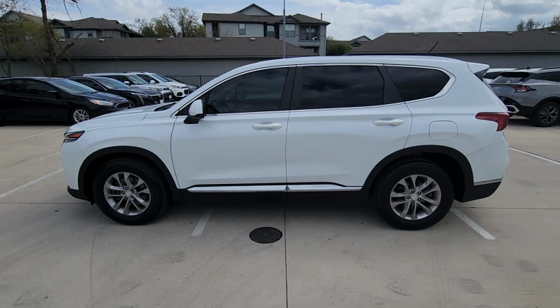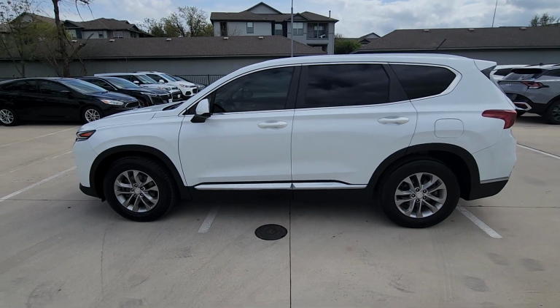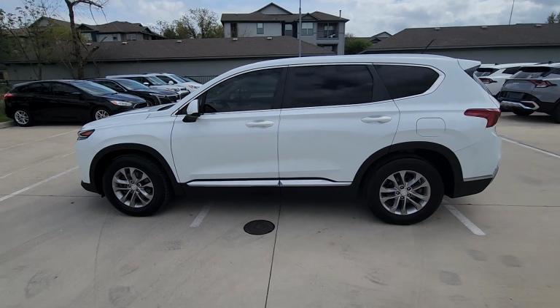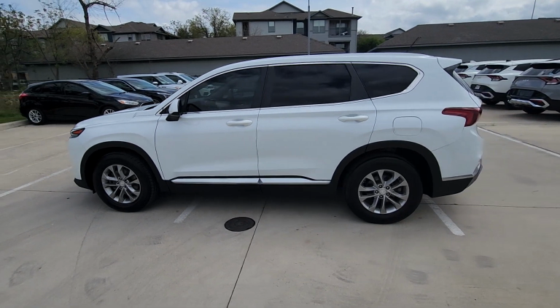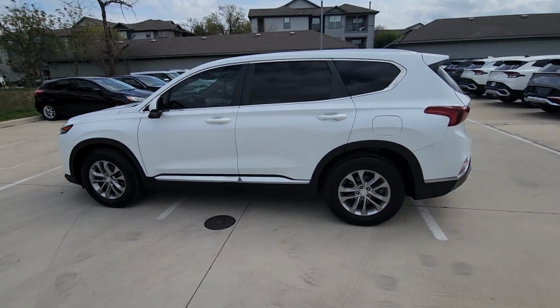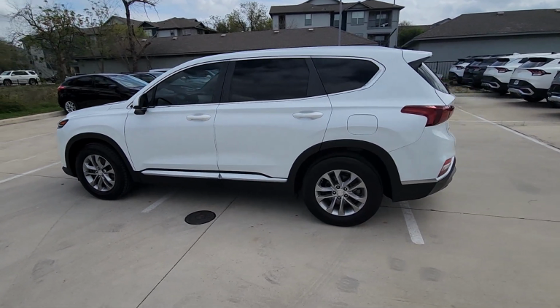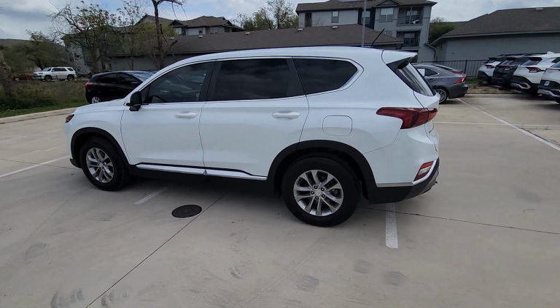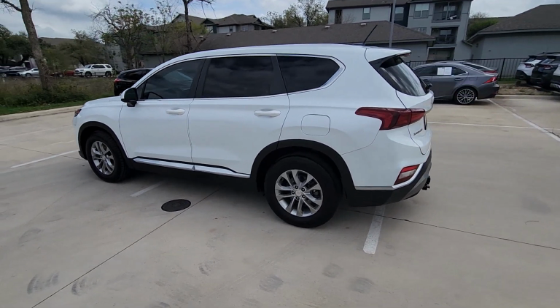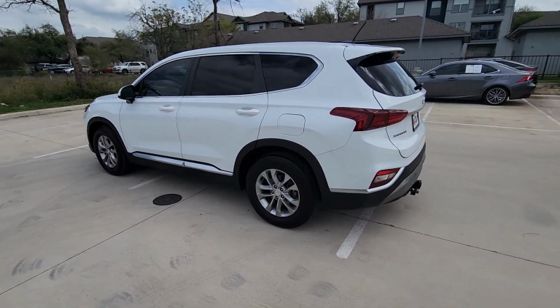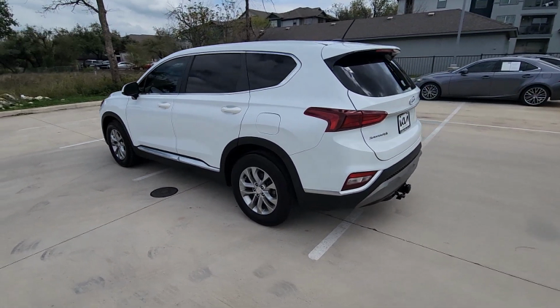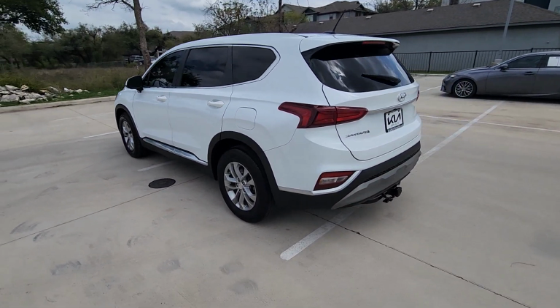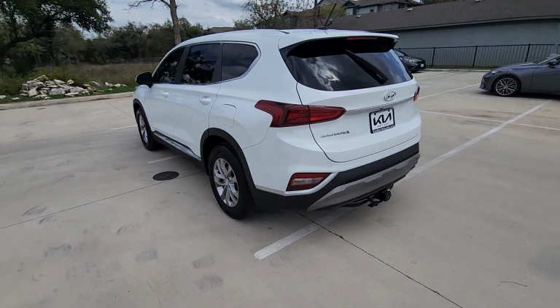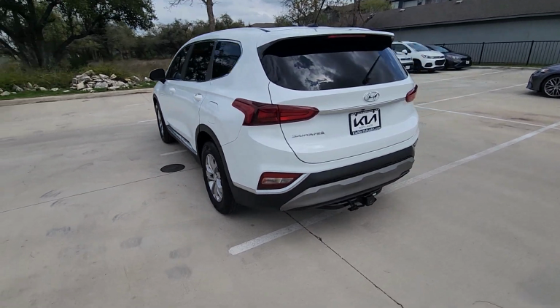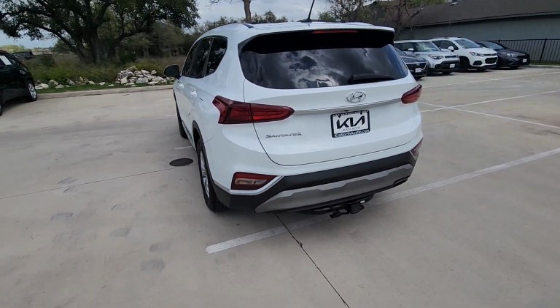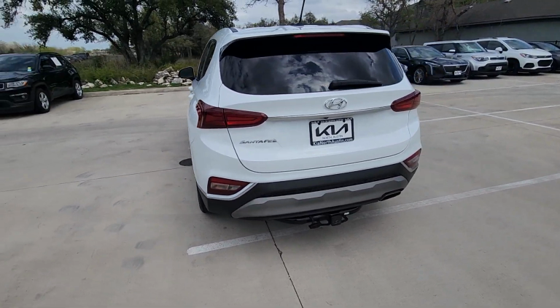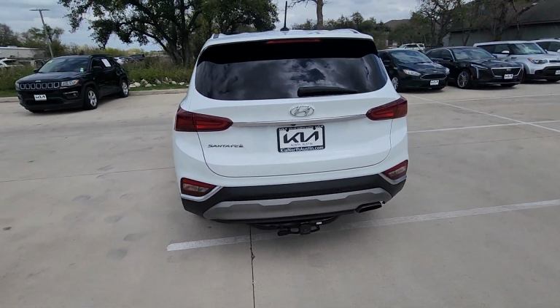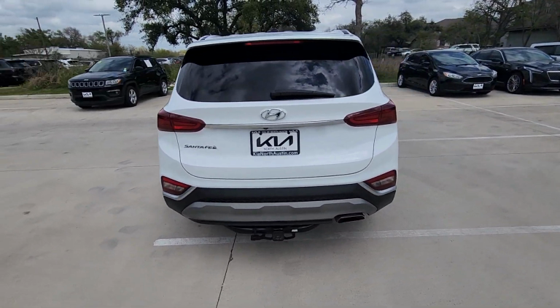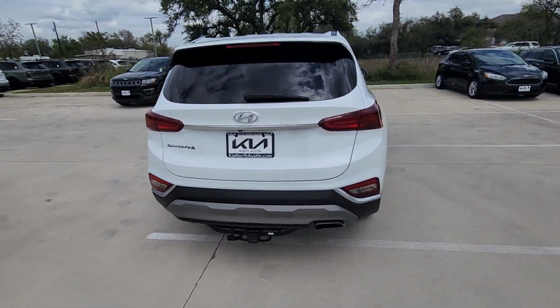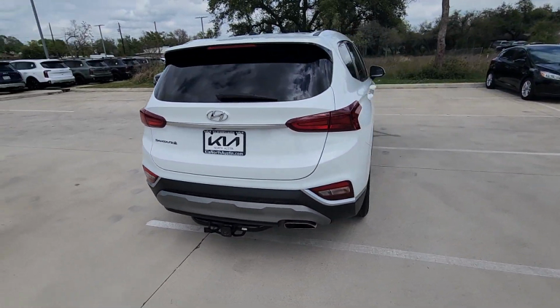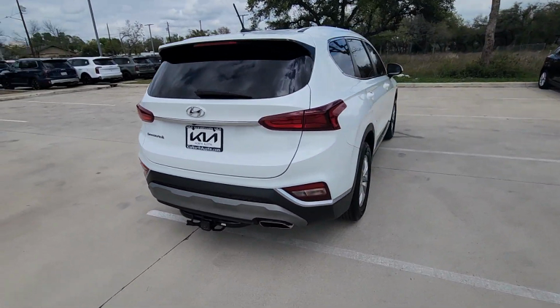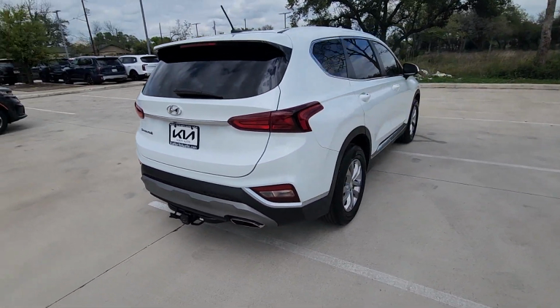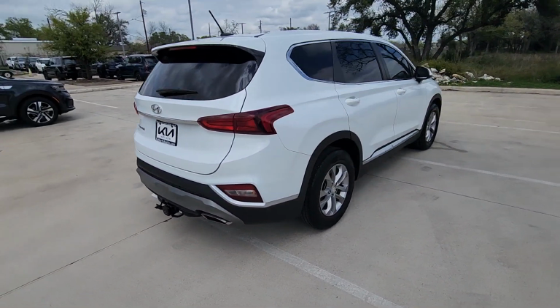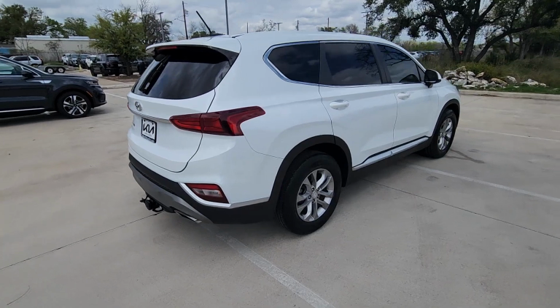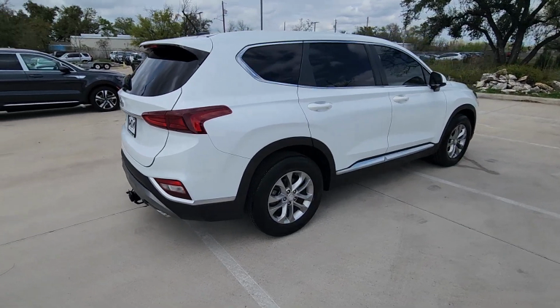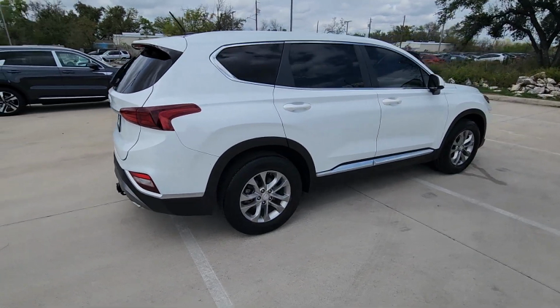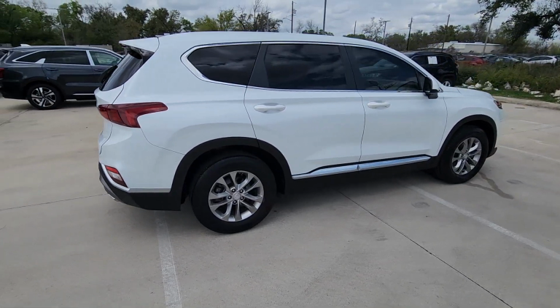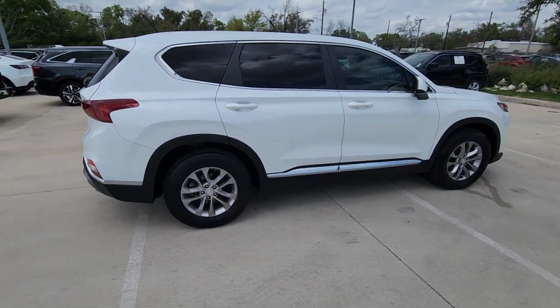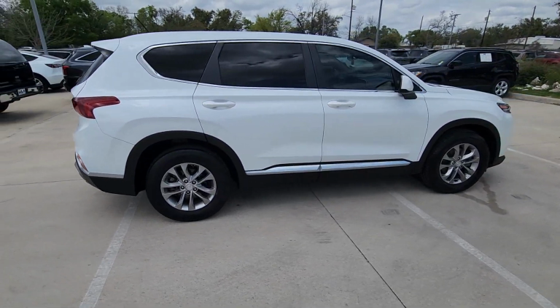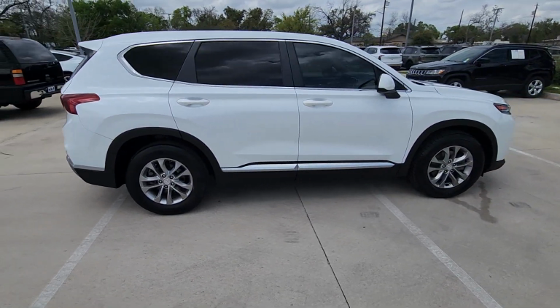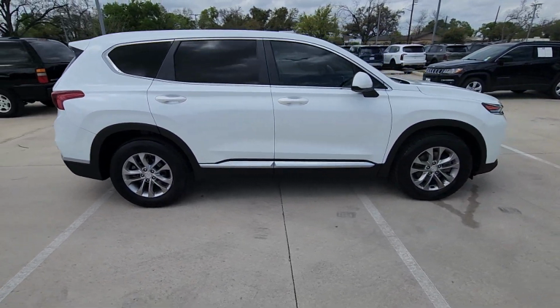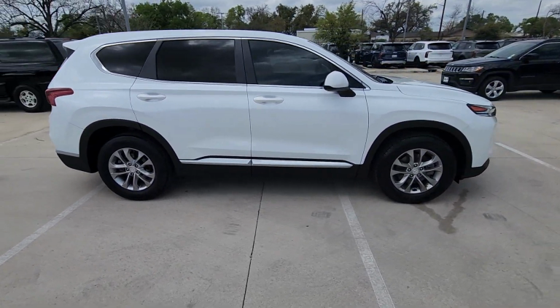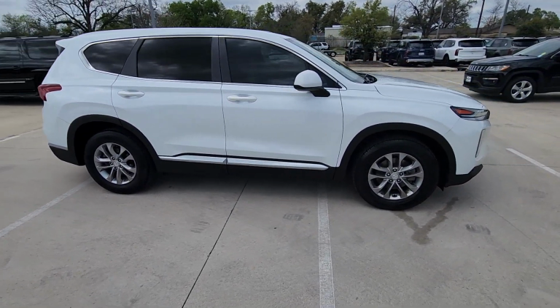You will love the features of this 2020 Hyundai Santa Fe. With less than 45,000 miles on the odometer, this vehicle provides excellent value. Handsome and versatile, this Santa Fe brings ease and comfort to your busy lifestyle.